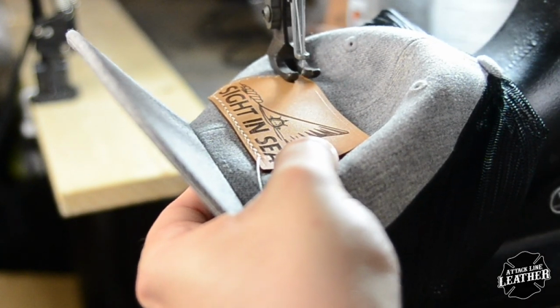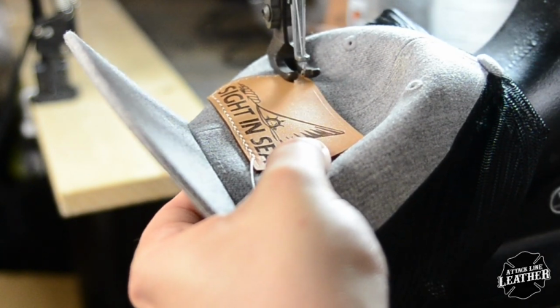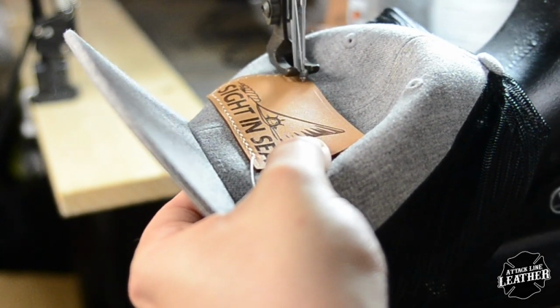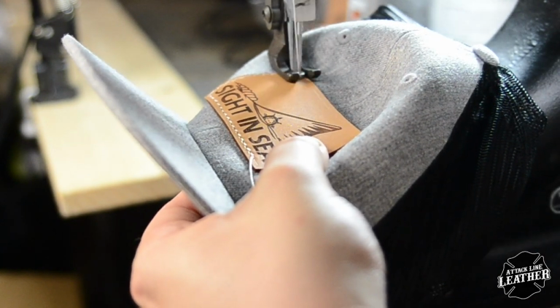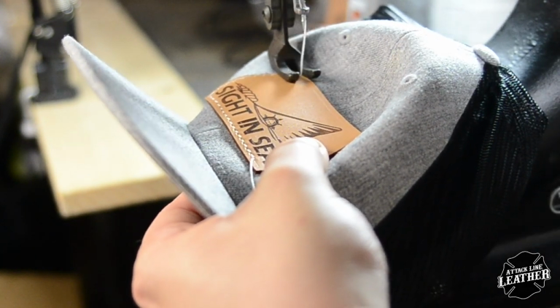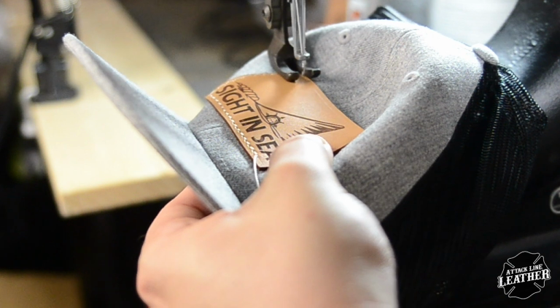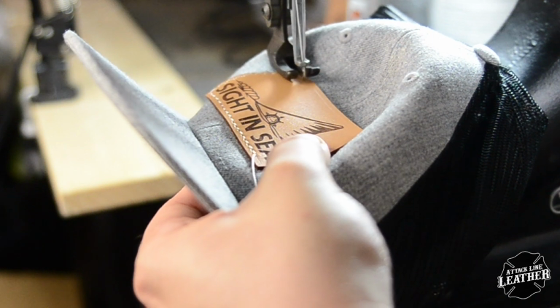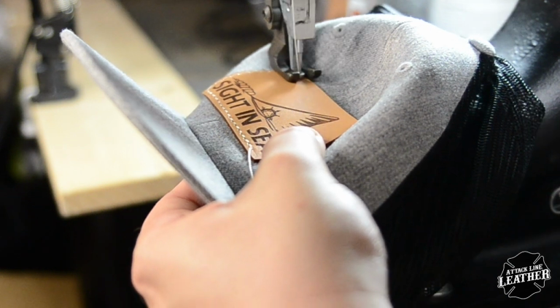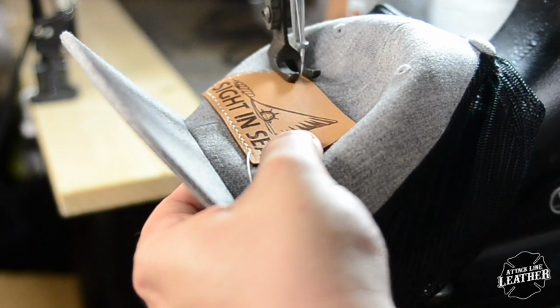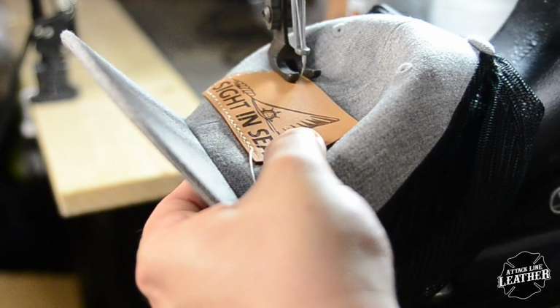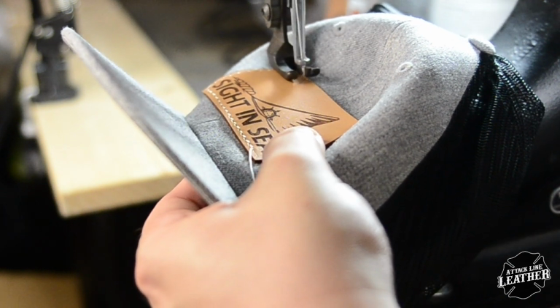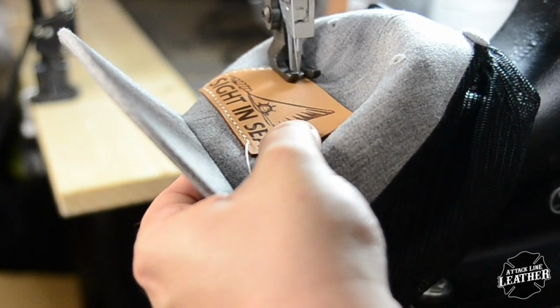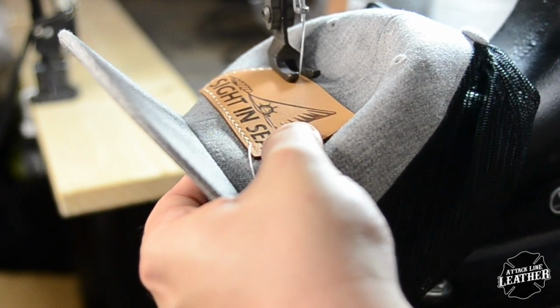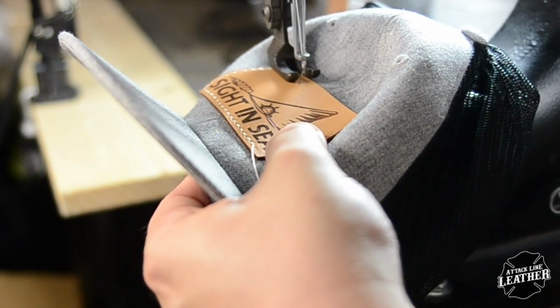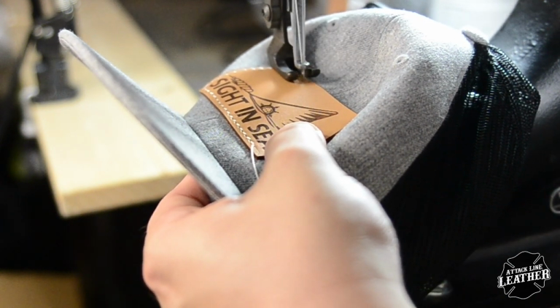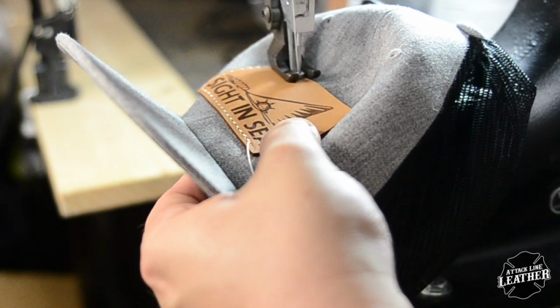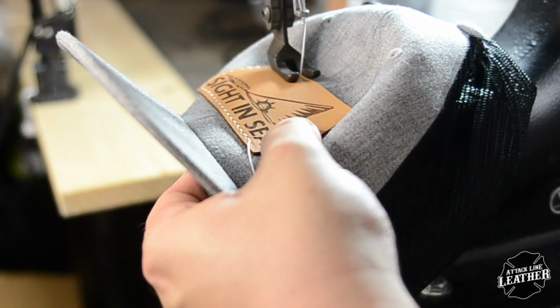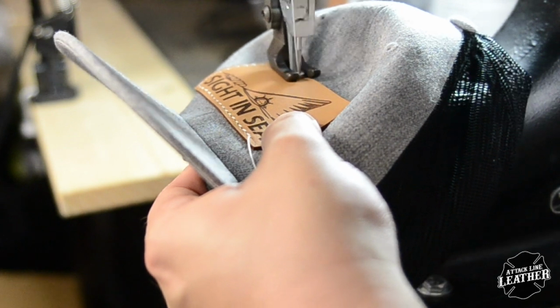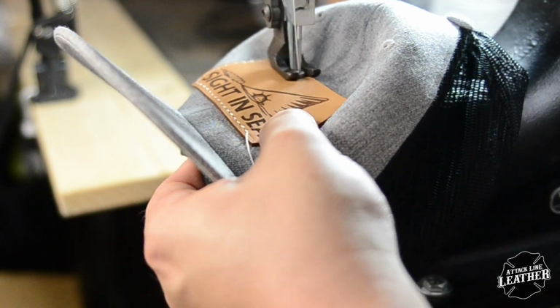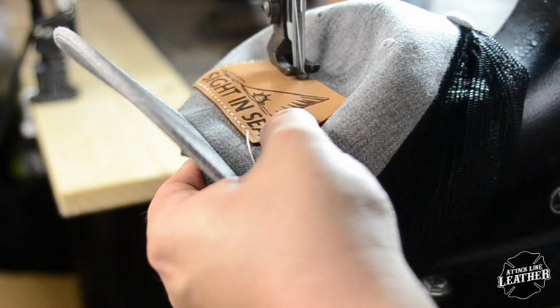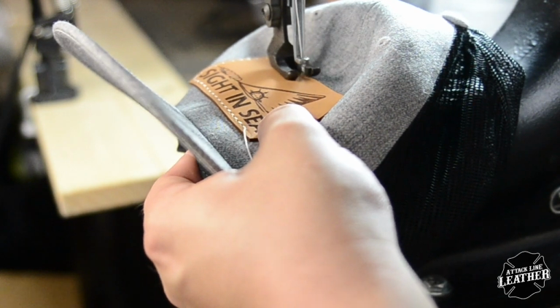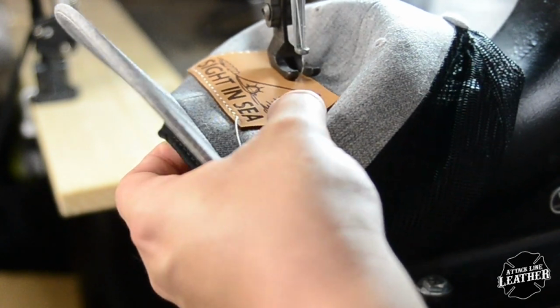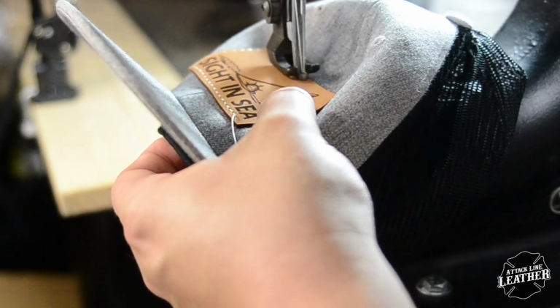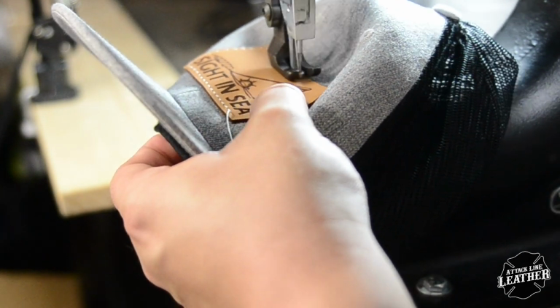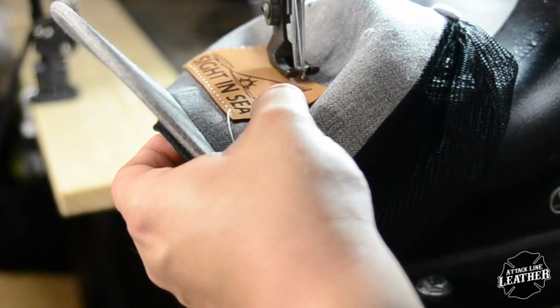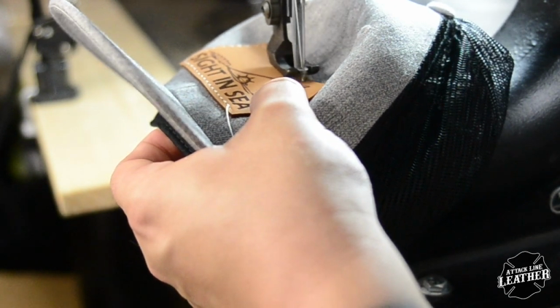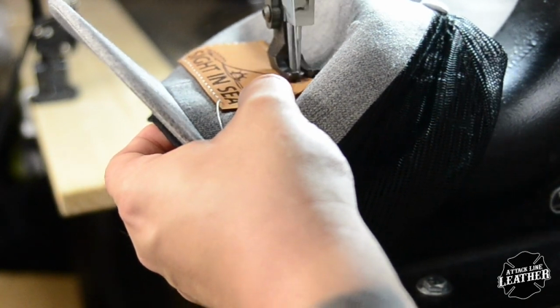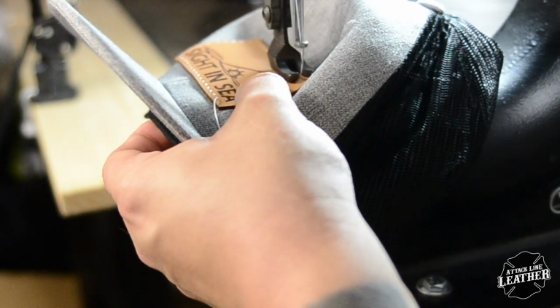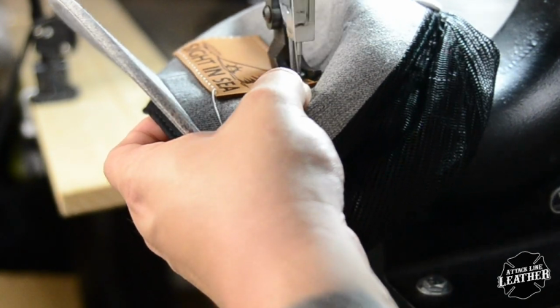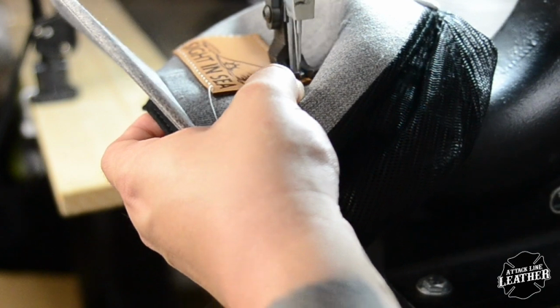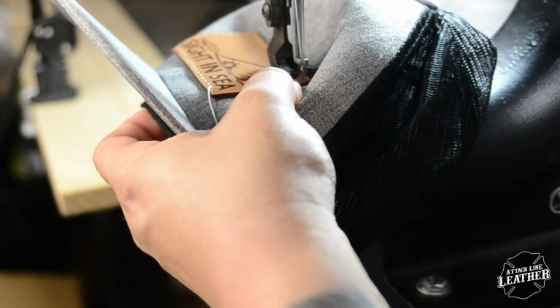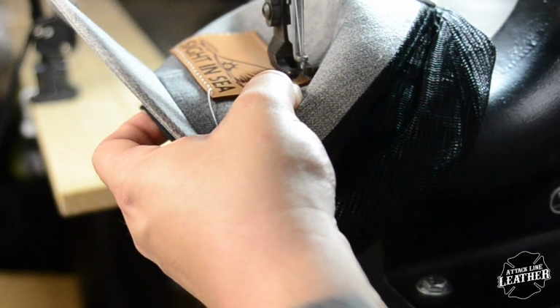Make sure that as you come up to the center seam in the hat, that you go nice and slow. On most hats, there is a ridge that can sometimes cause your needle to slip, either throwing off the stitch or causing the stitch to become longer or shorter in size.